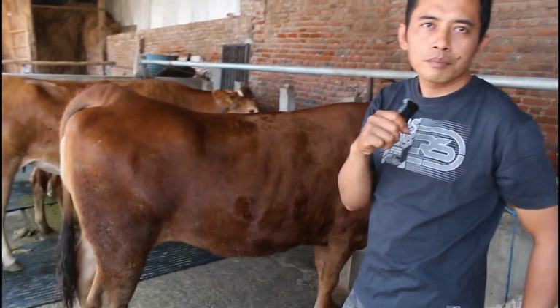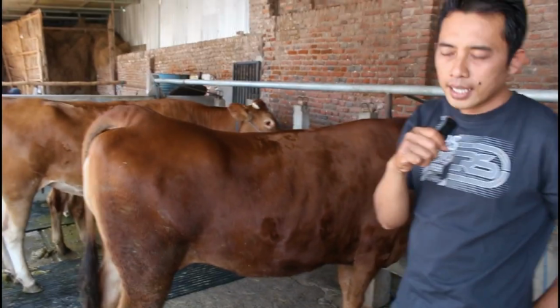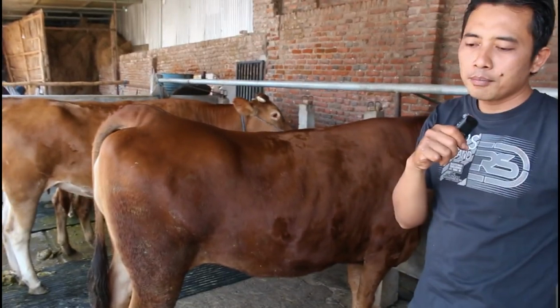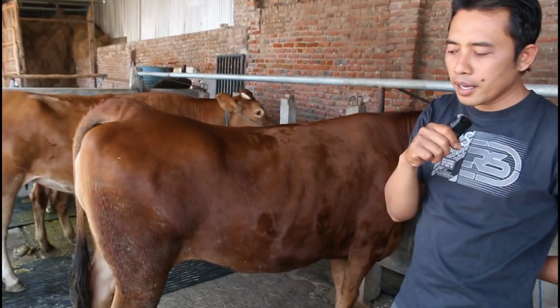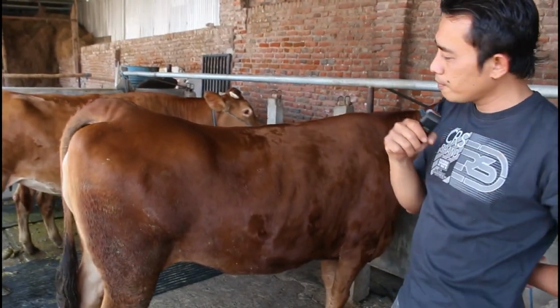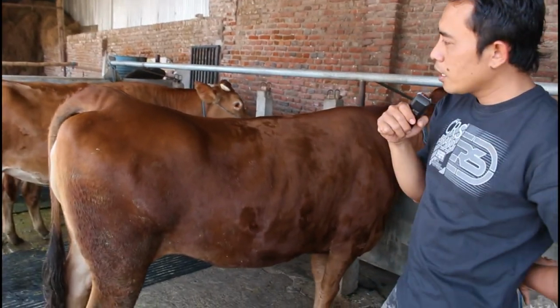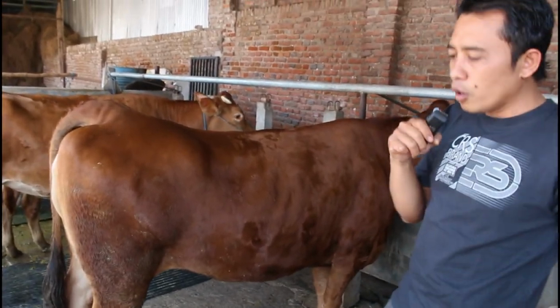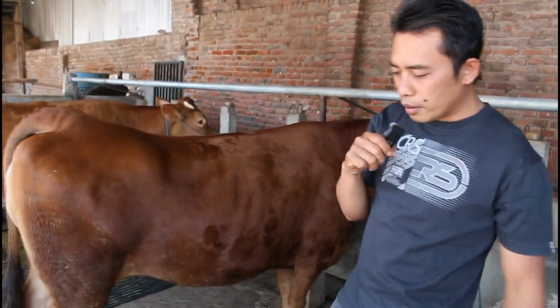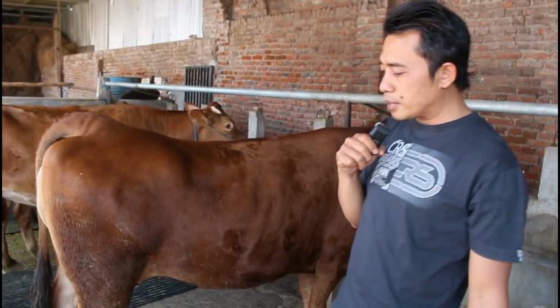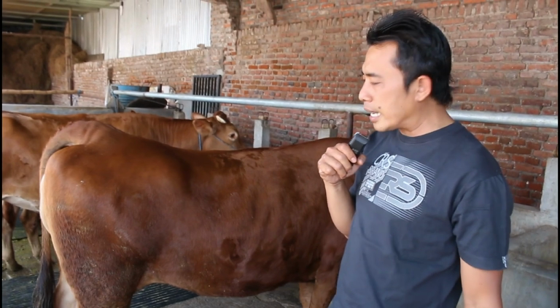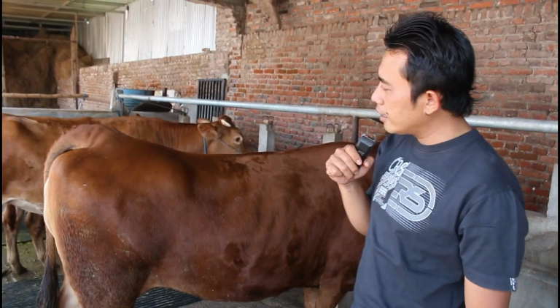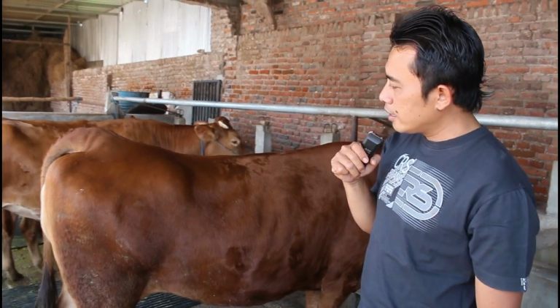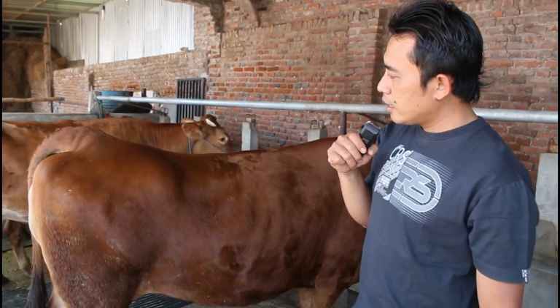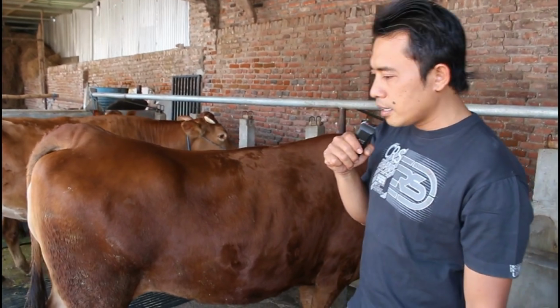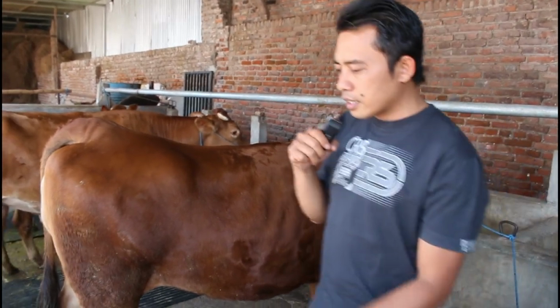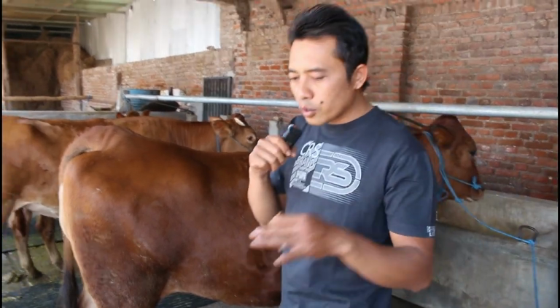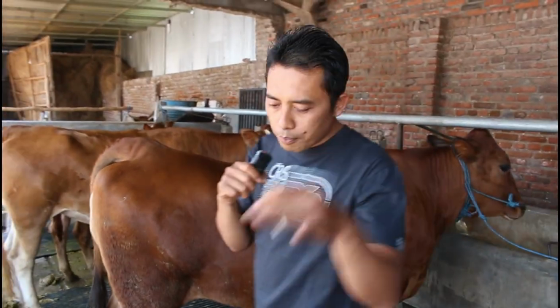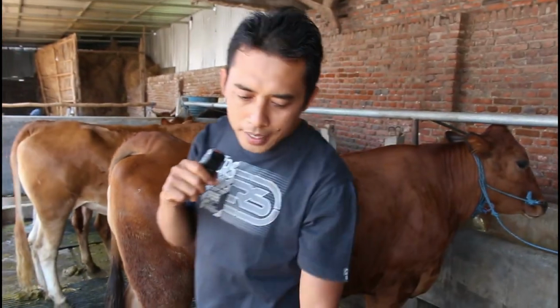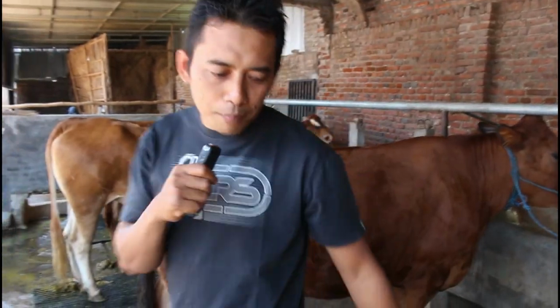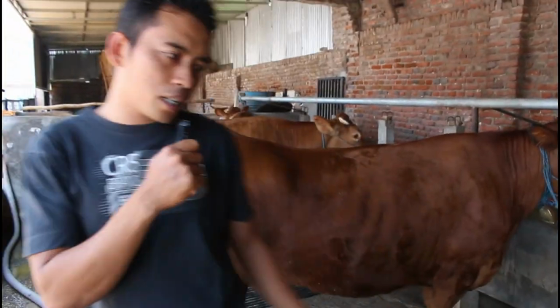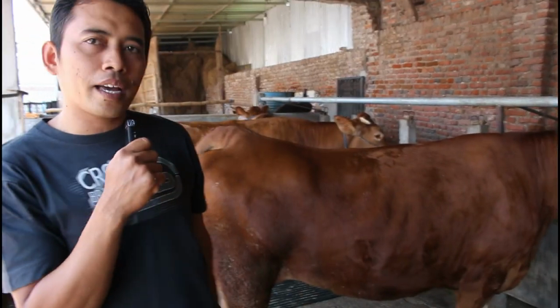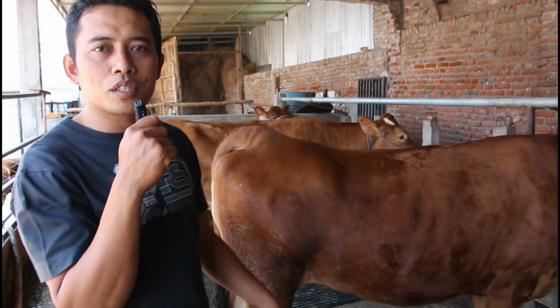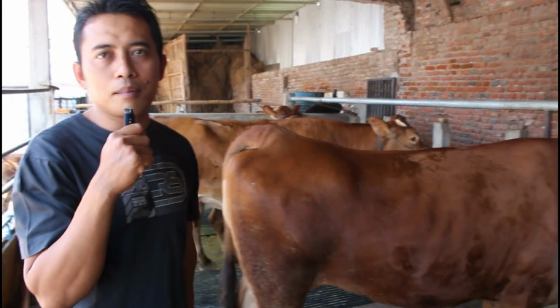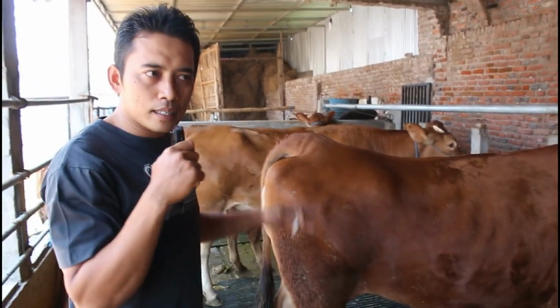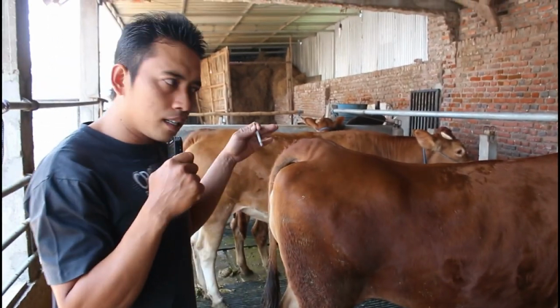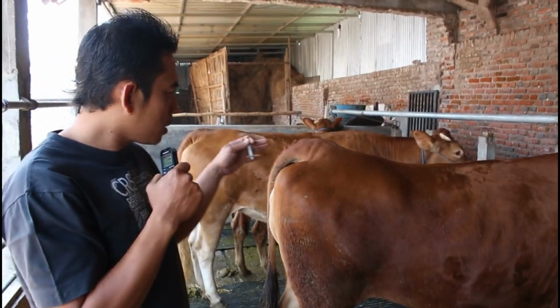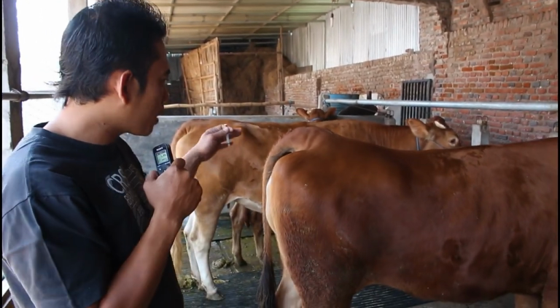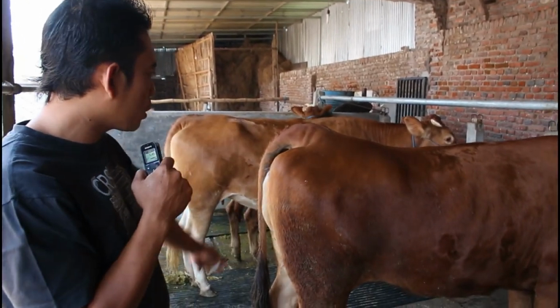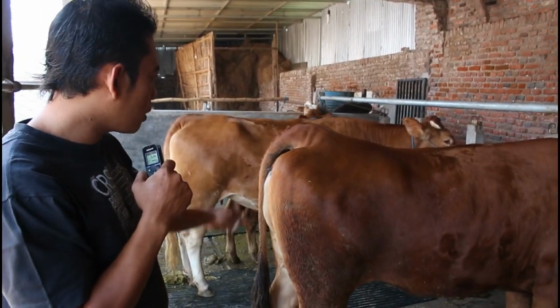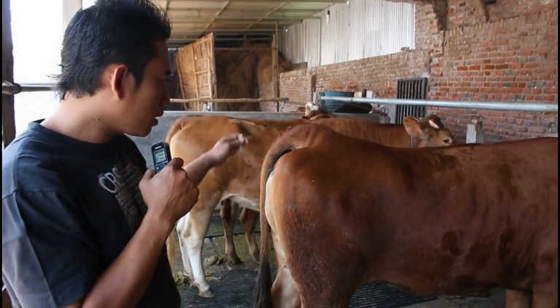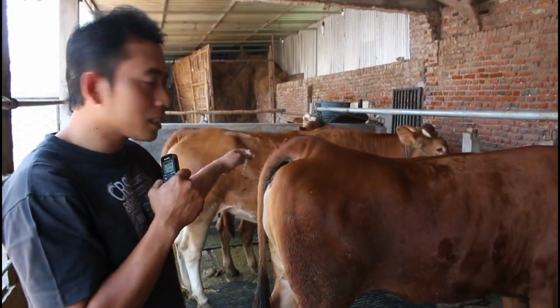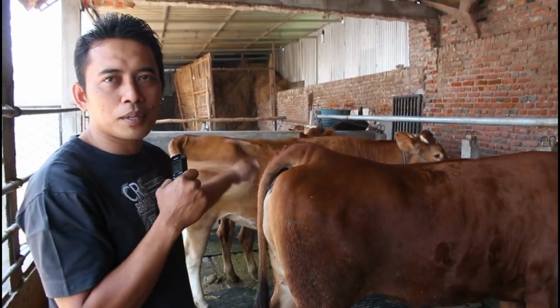Iya, di-IB. Kalau semisal sirkulasi birainya kurang bagus, kita pakai hormon saja biar sapi tersebut agar cepat birai.